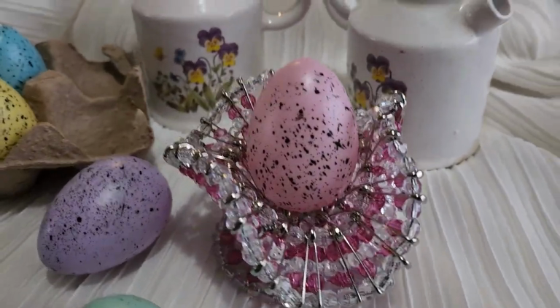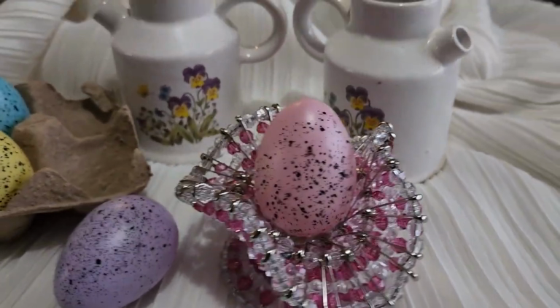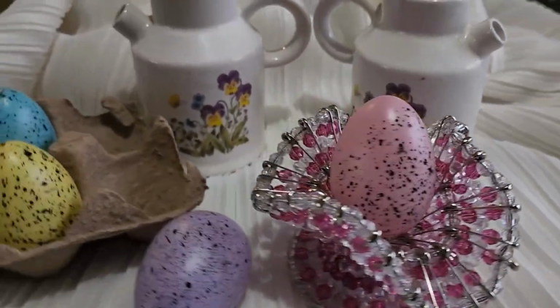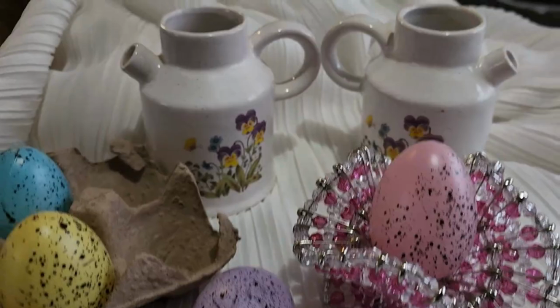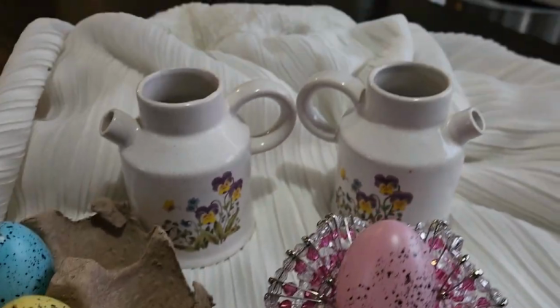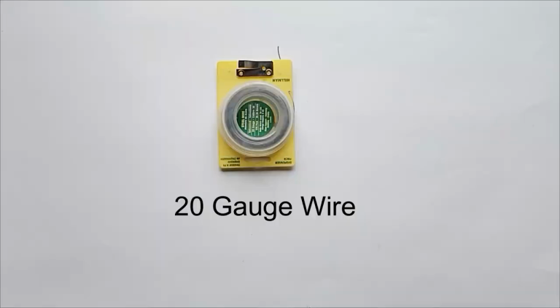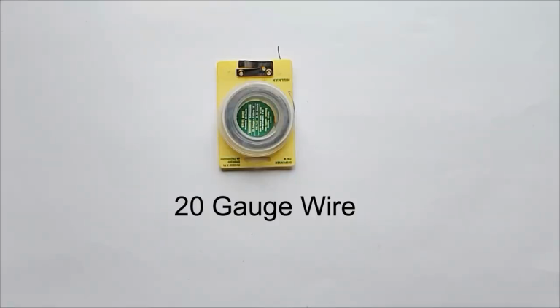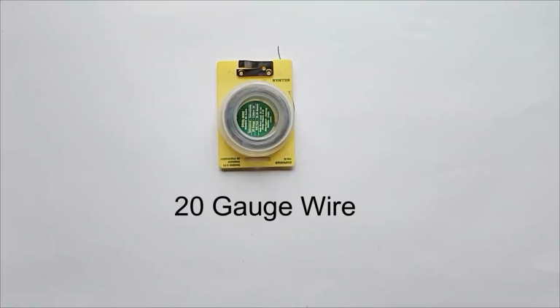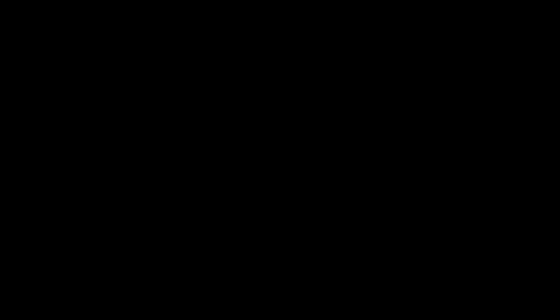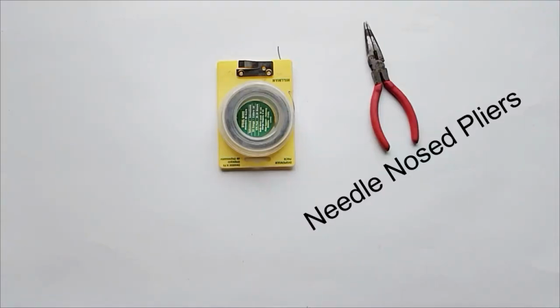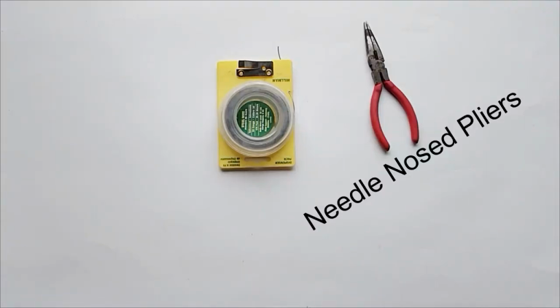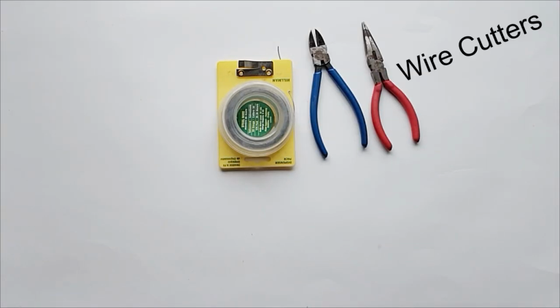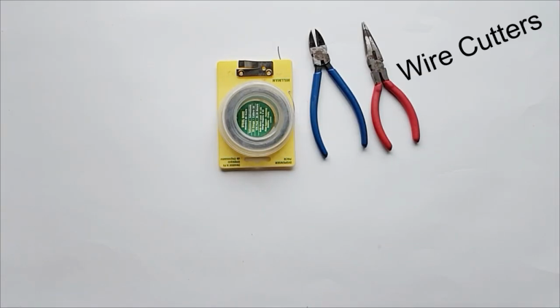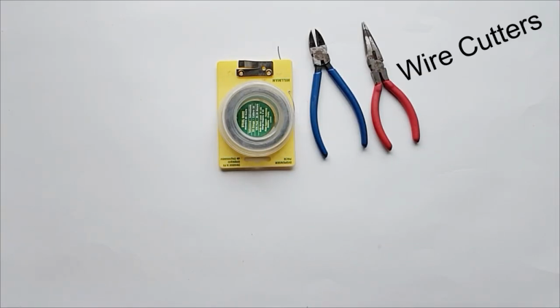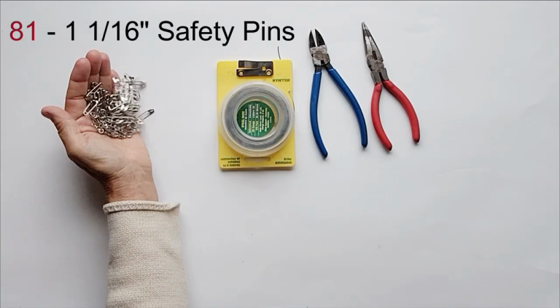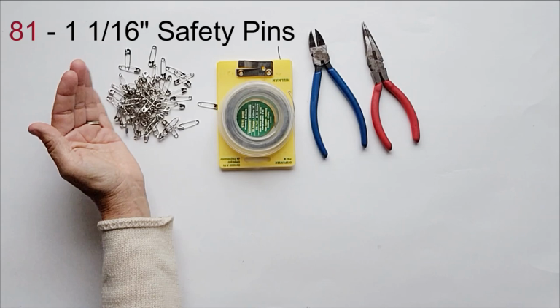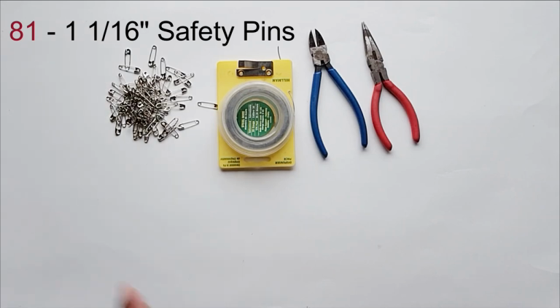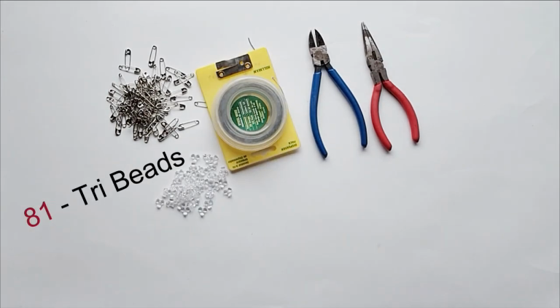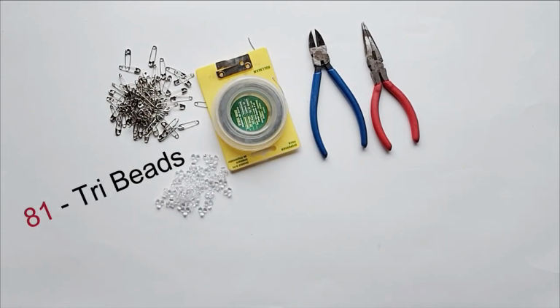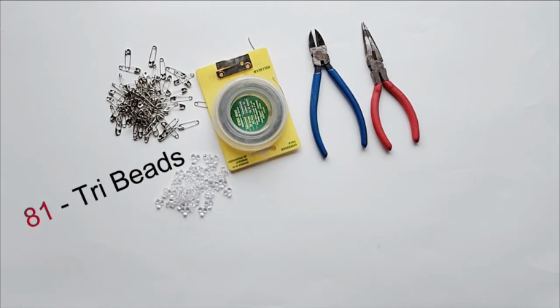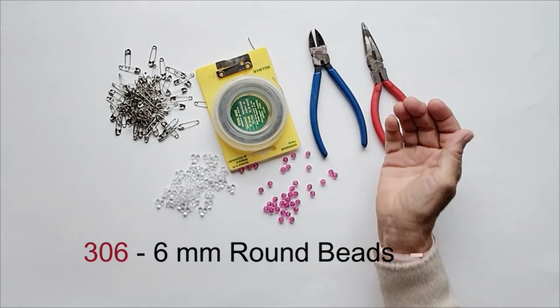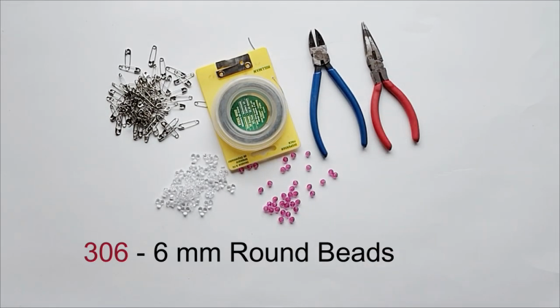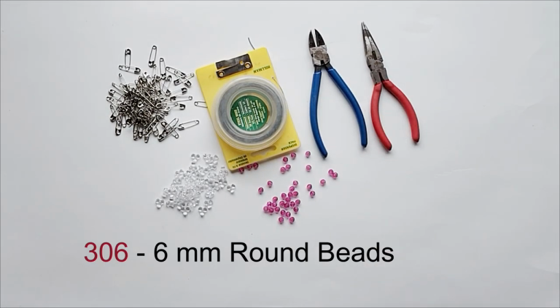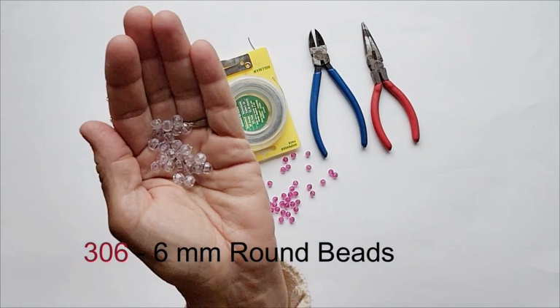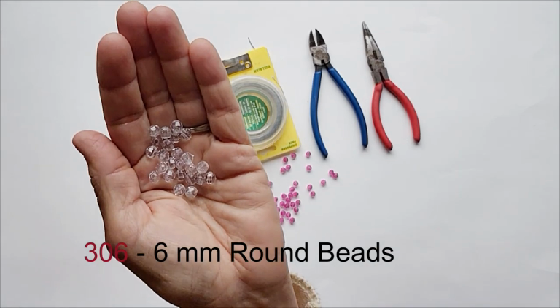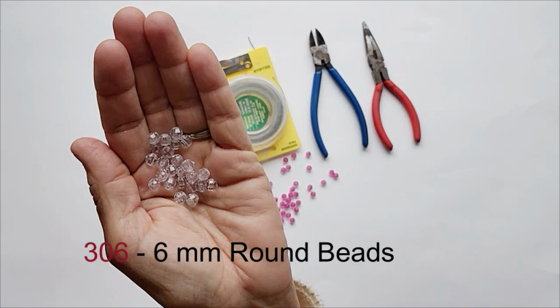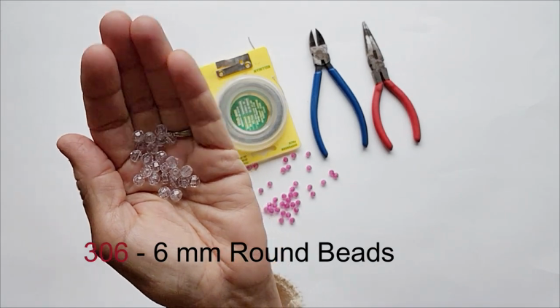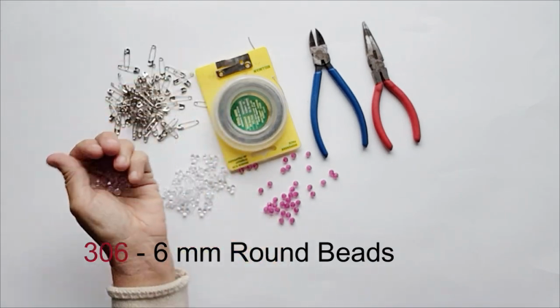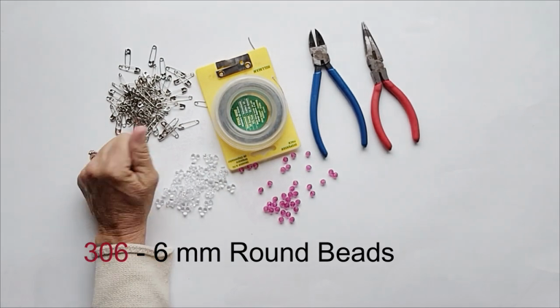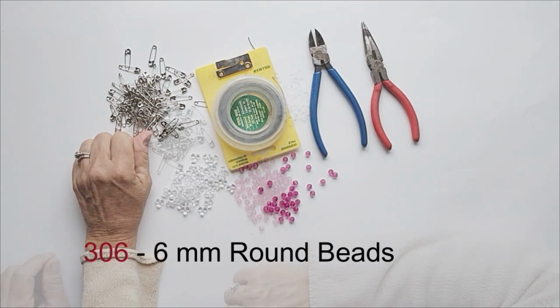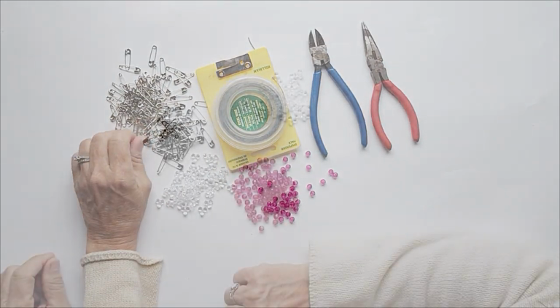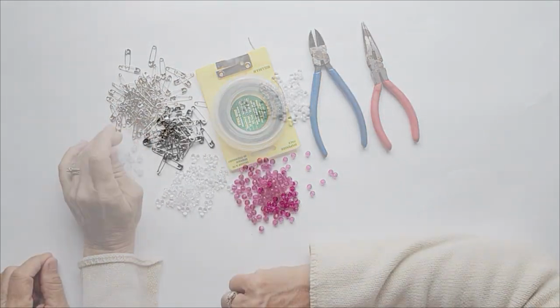For today's project you will need 20-gauge wire, needle-nose pliers, wire cutters, safety pins, tri-beads, and round beads. Get your stuff together, and let's get to crafting.